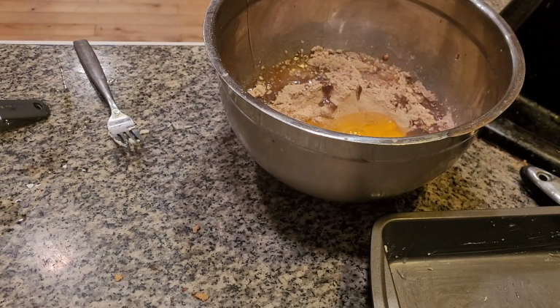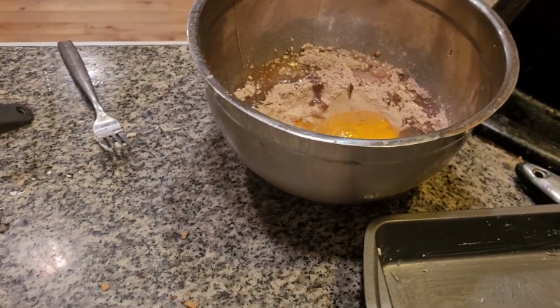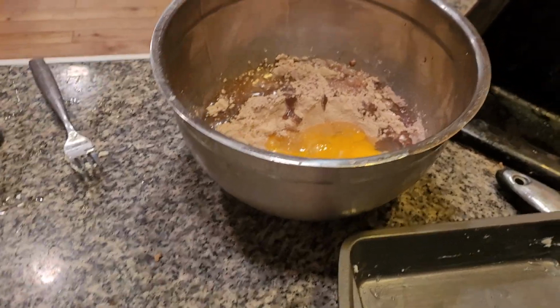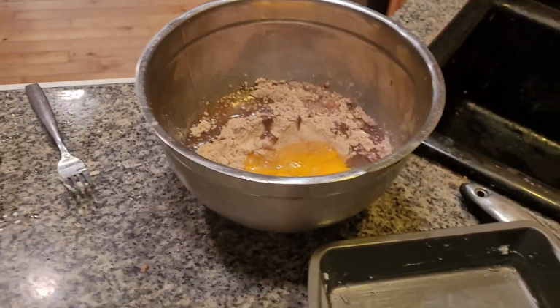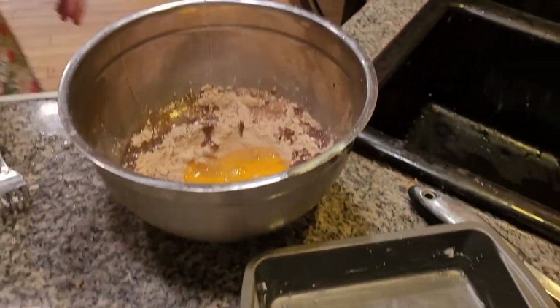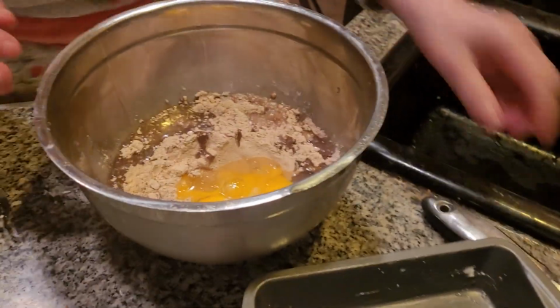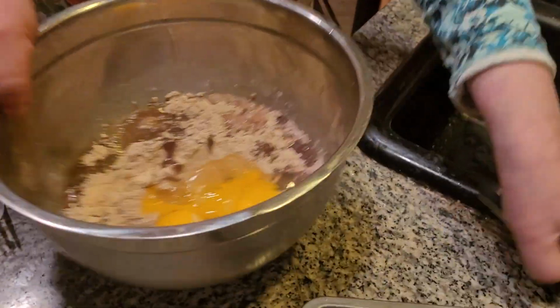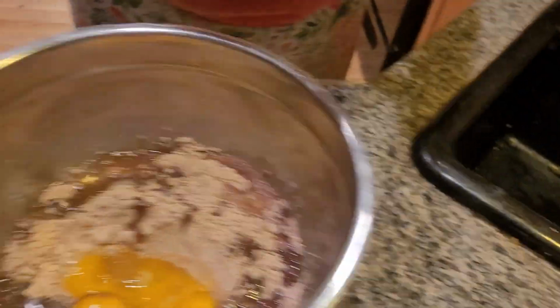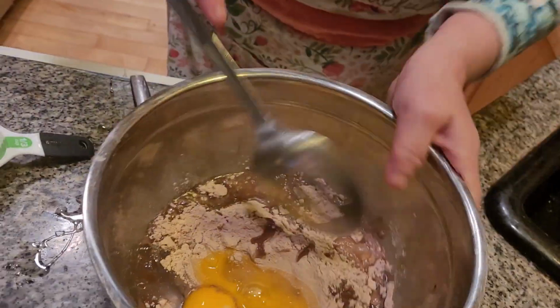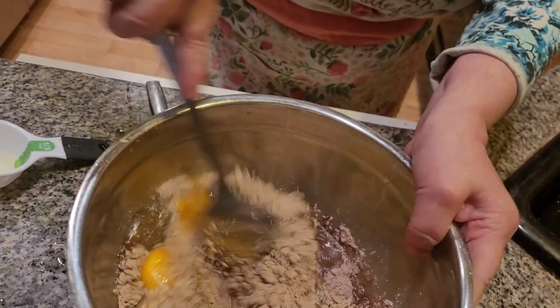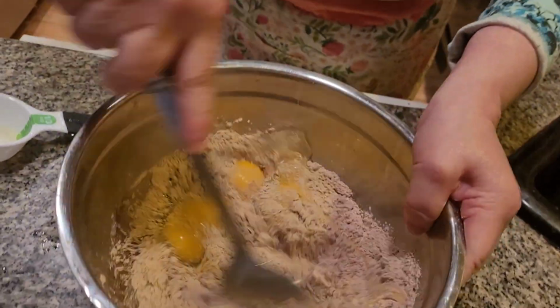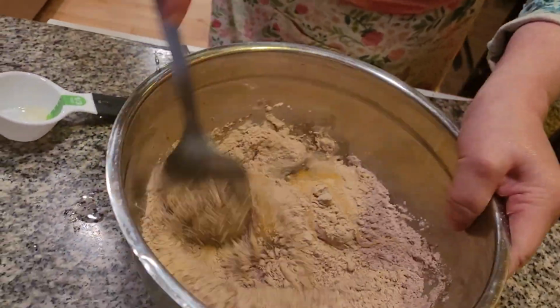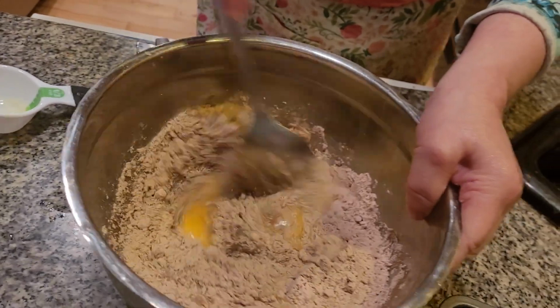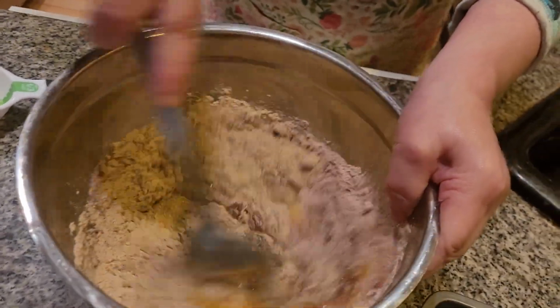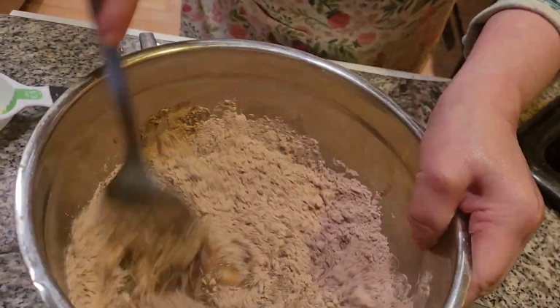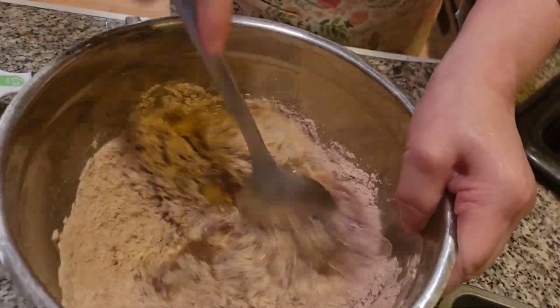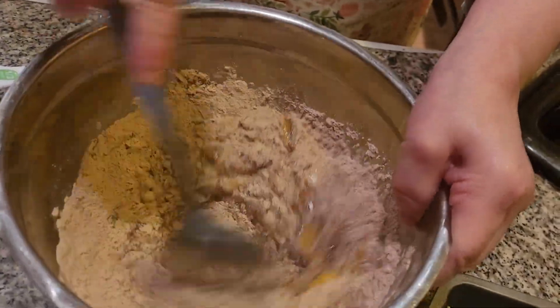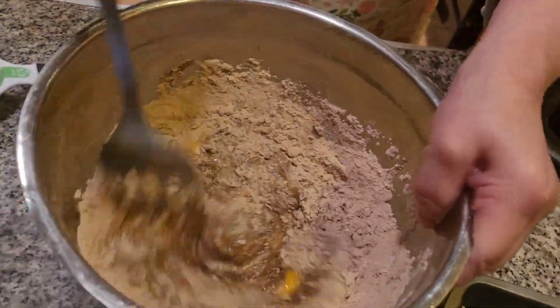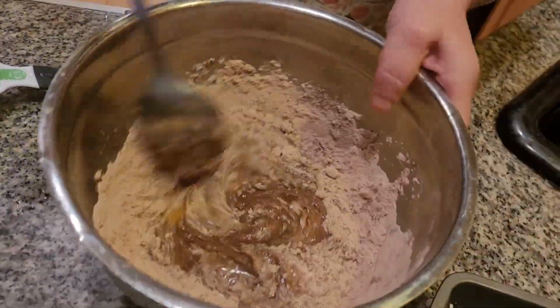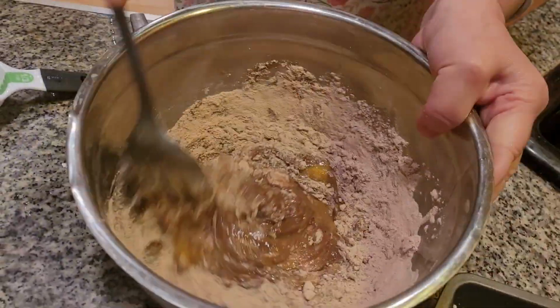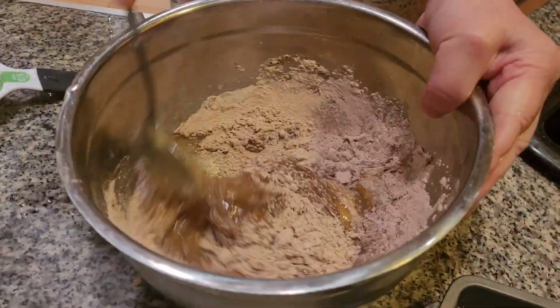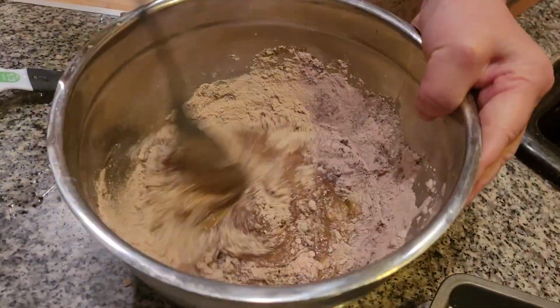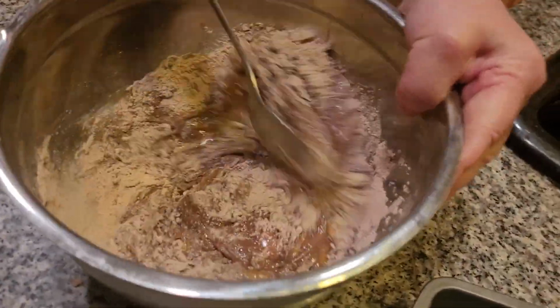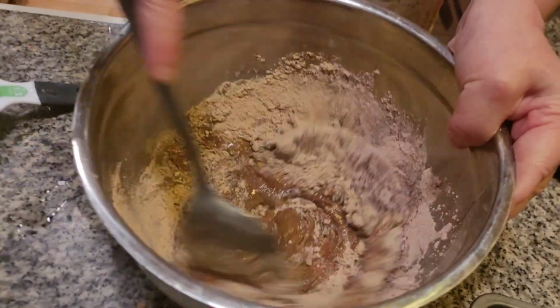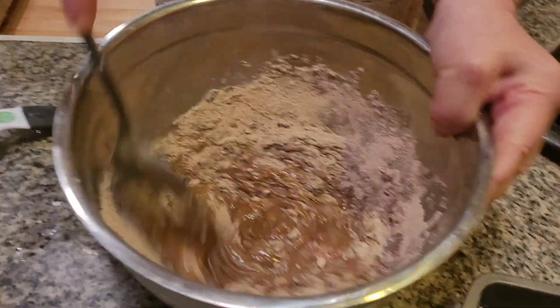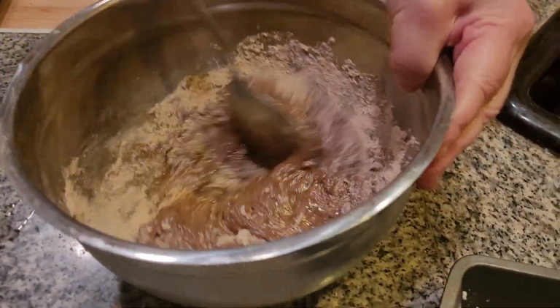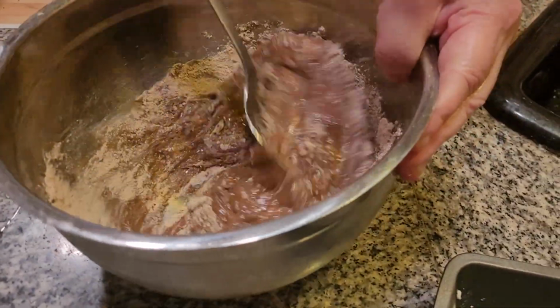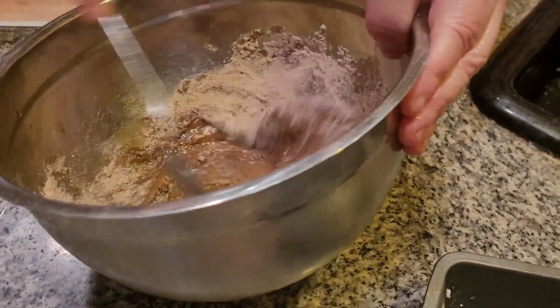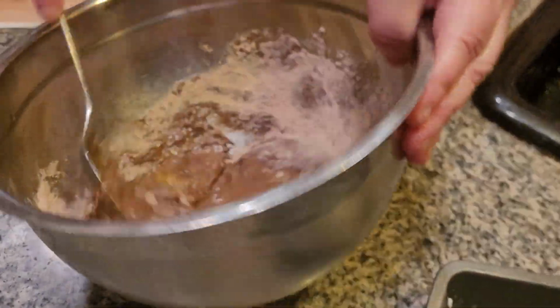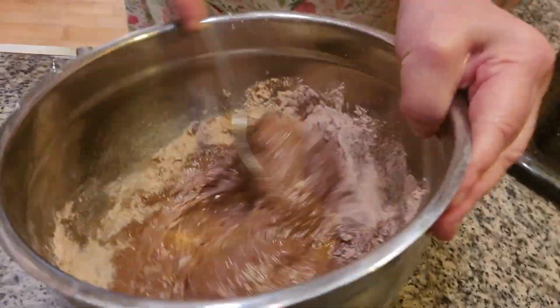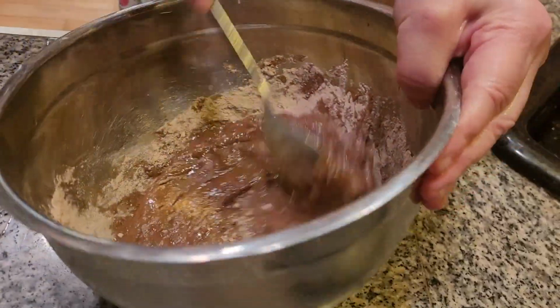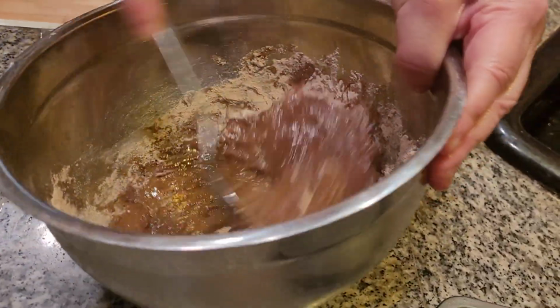I actually didn't learn to bake until I was 8 years old. Now, we're going to mix this together. It'll take your child about 5 to 6 minutes to get everything mixed together.